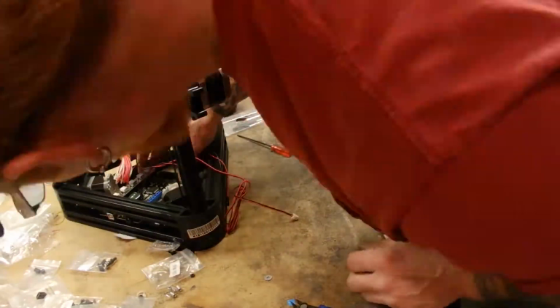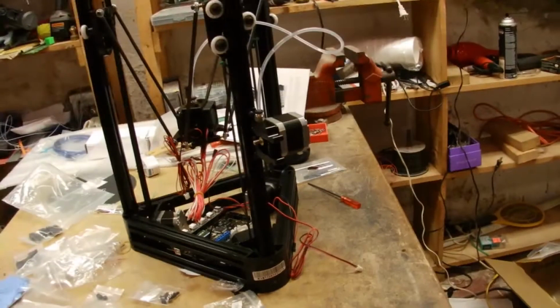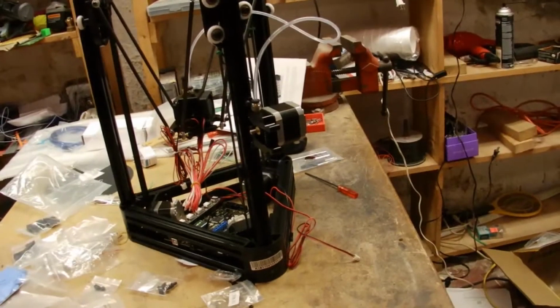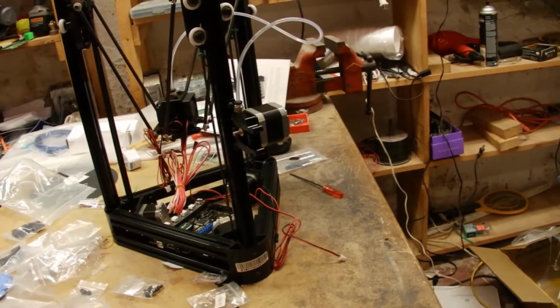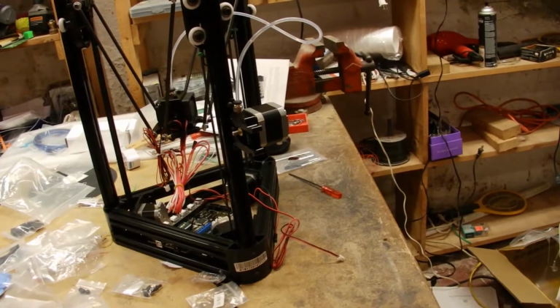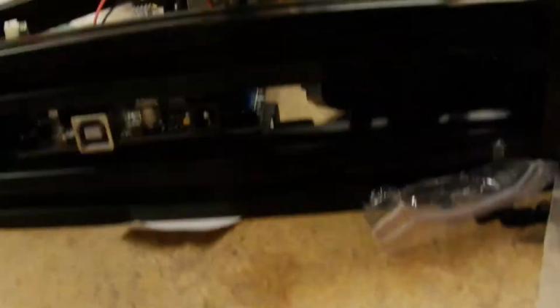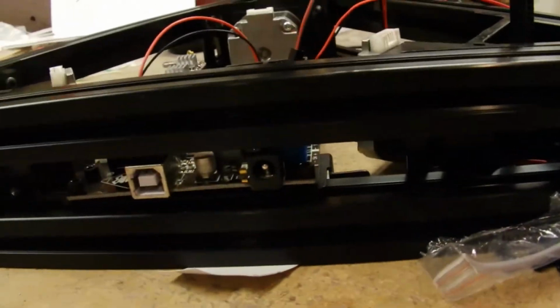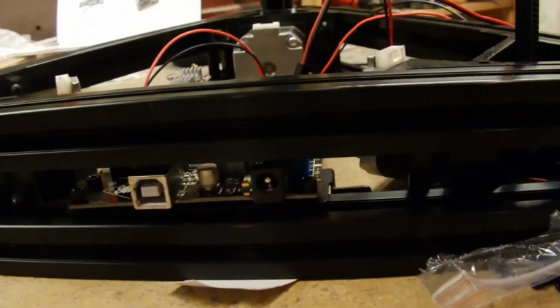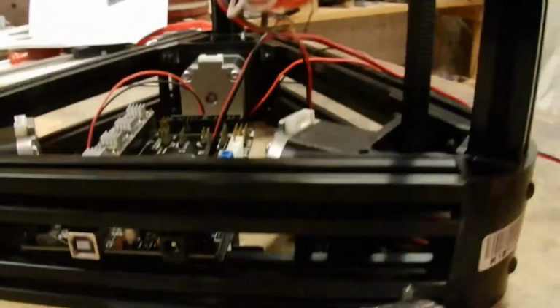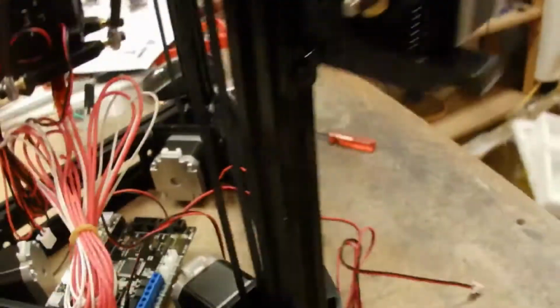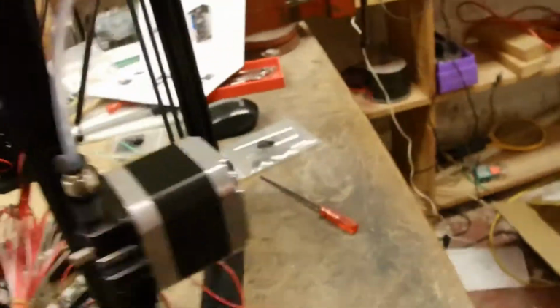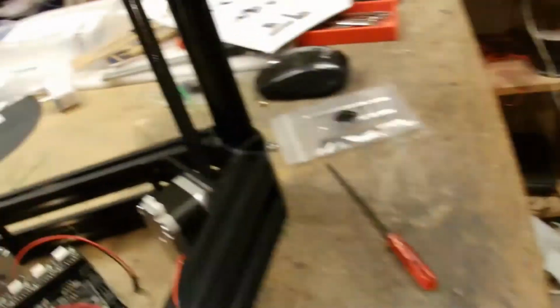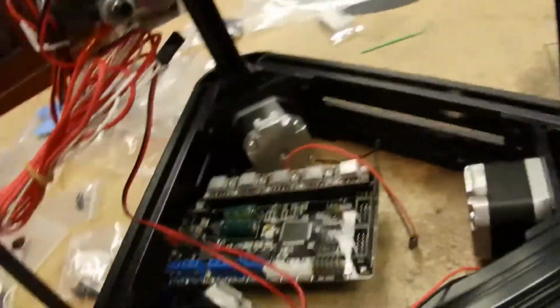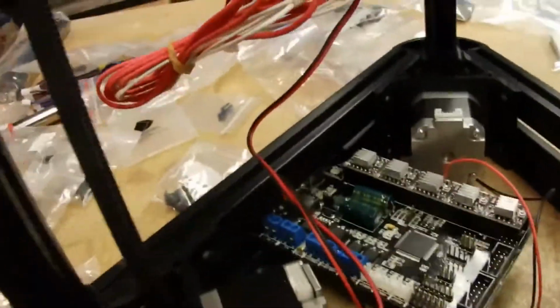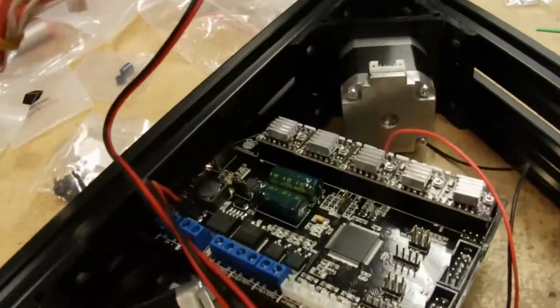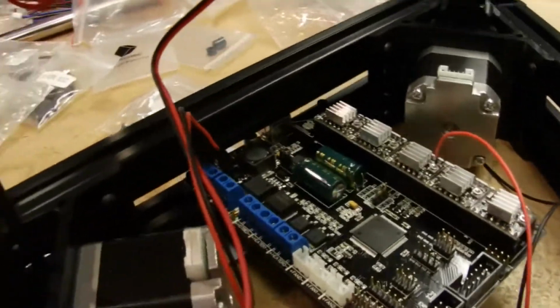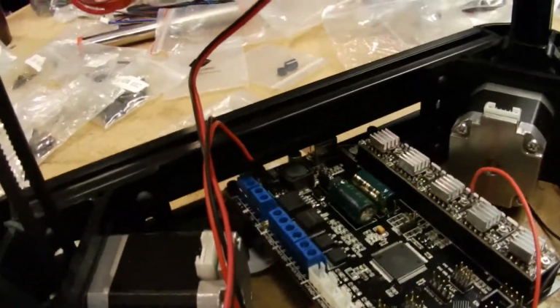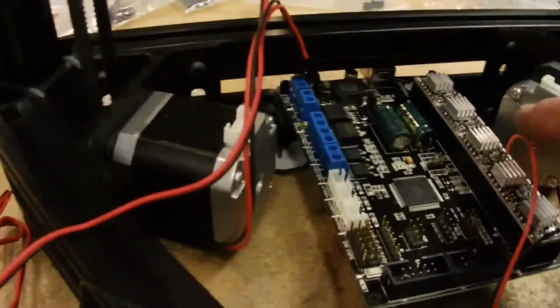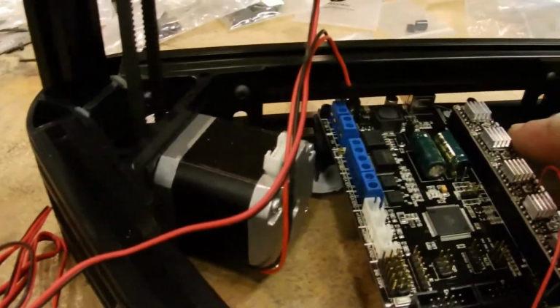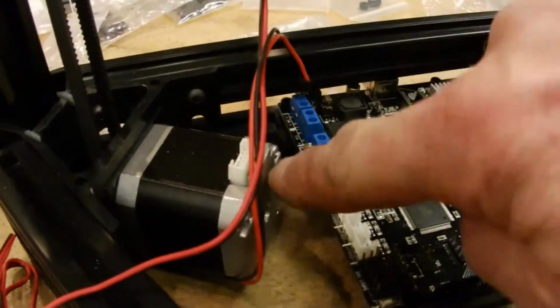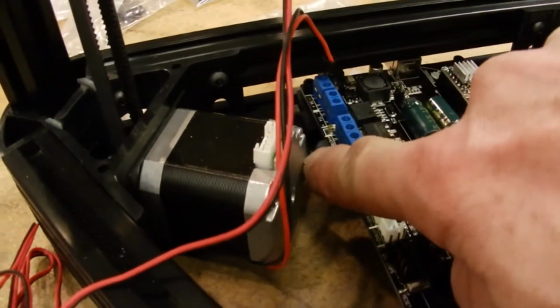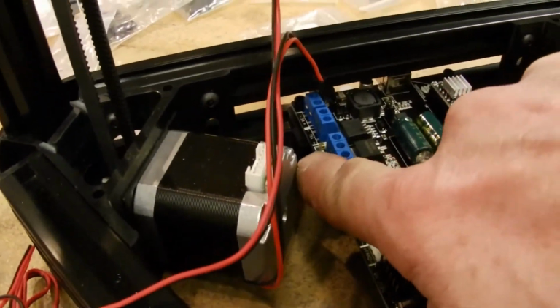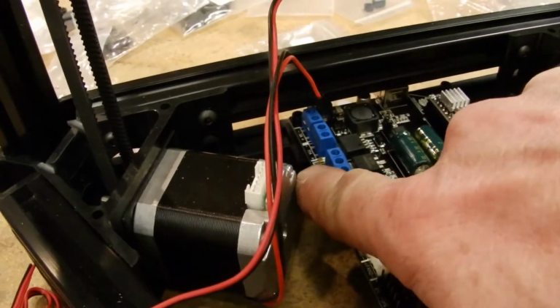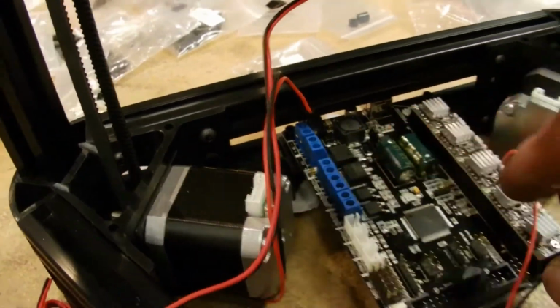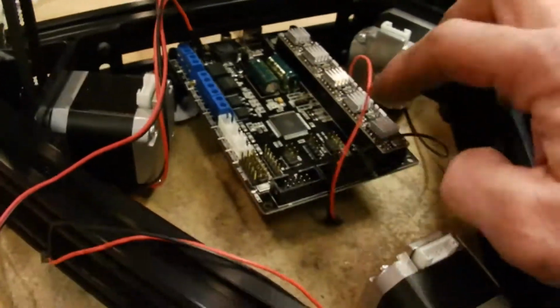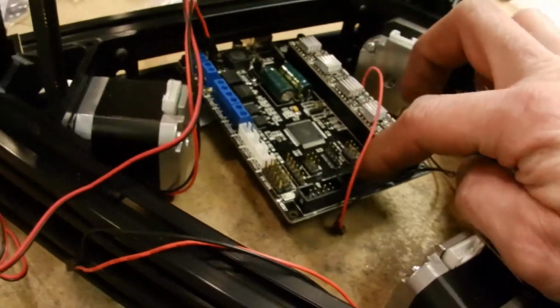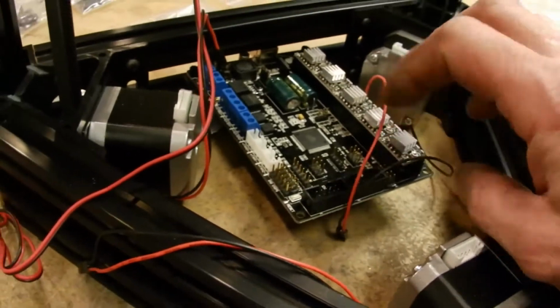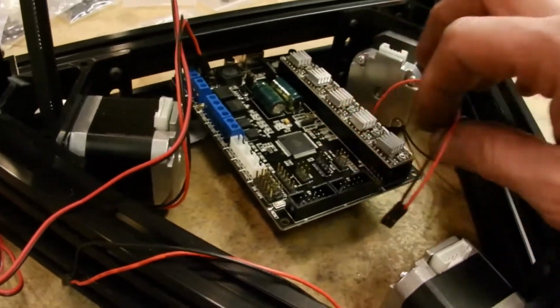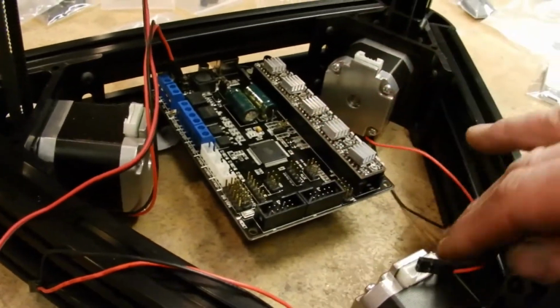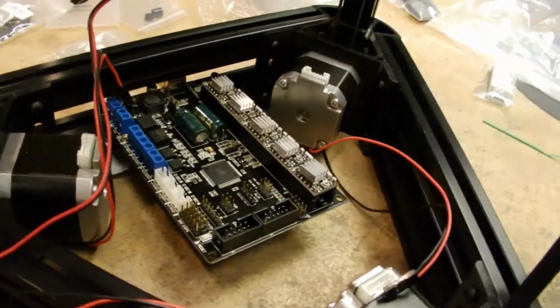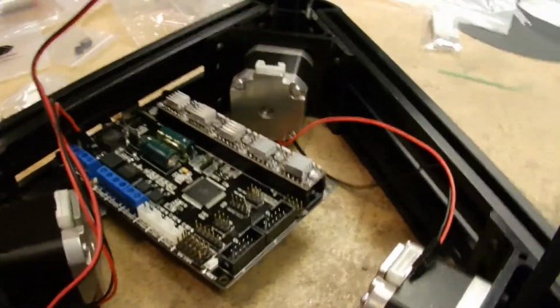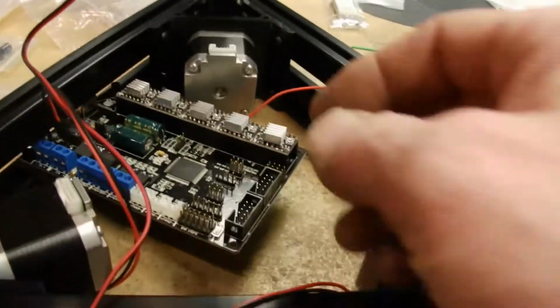Okay, control board is in. There was a little bit of a pain in the butt considering where it was and having to get the T-nuts way down in that little spot, but a little persistence and you'll get it.